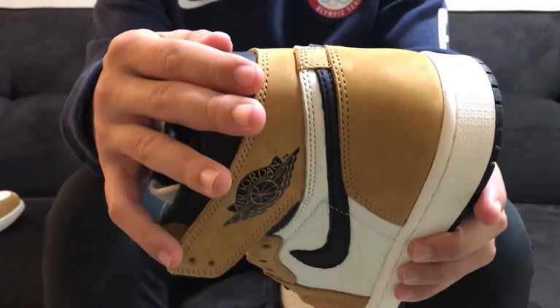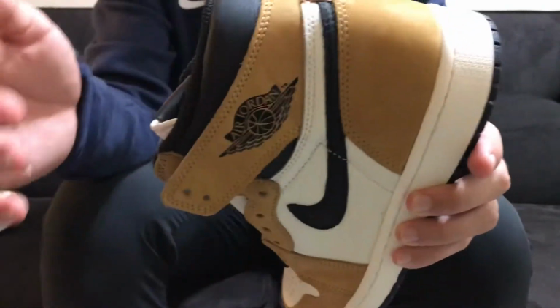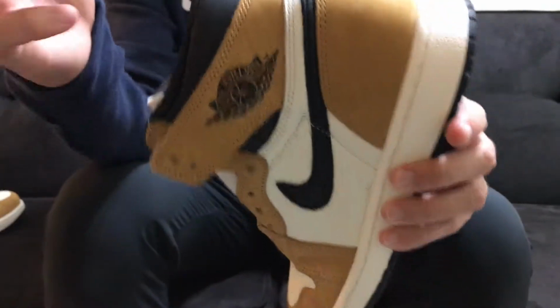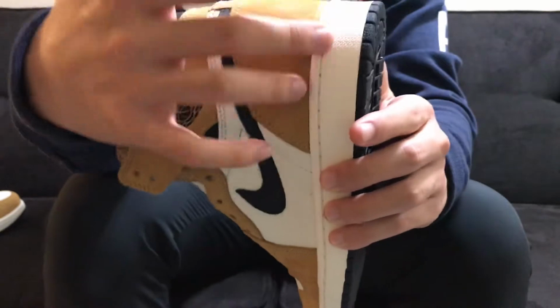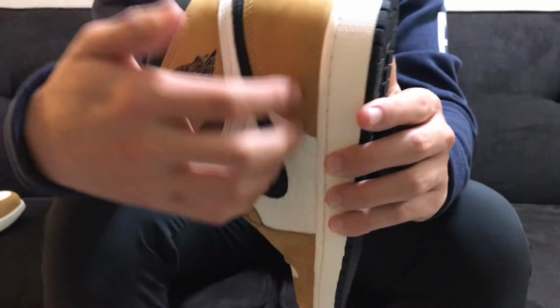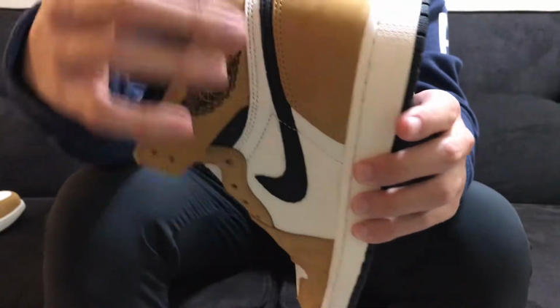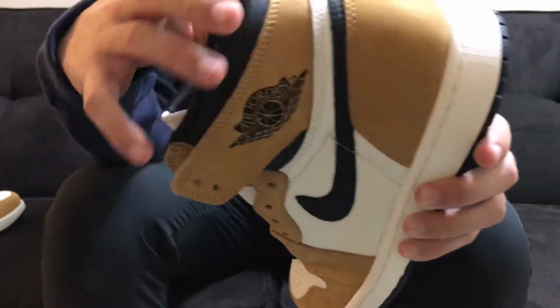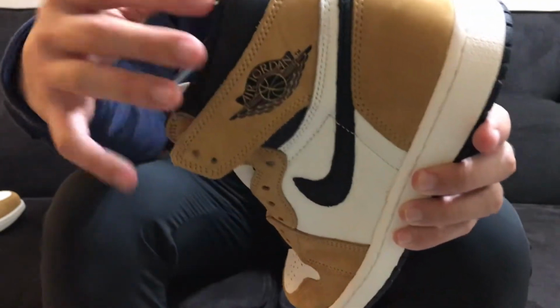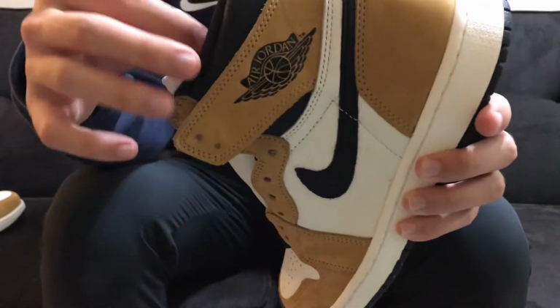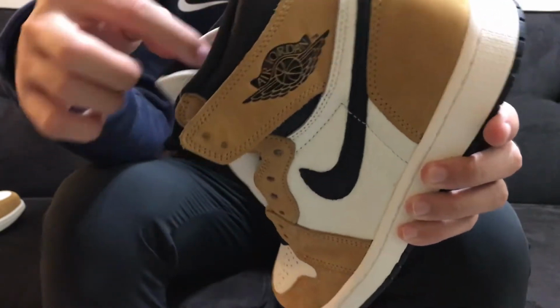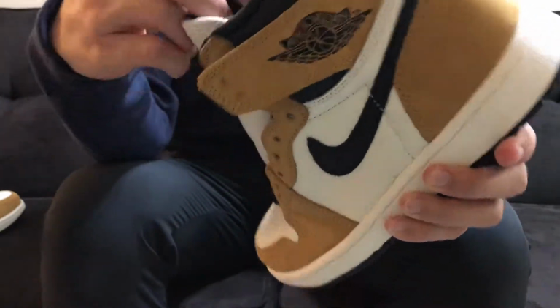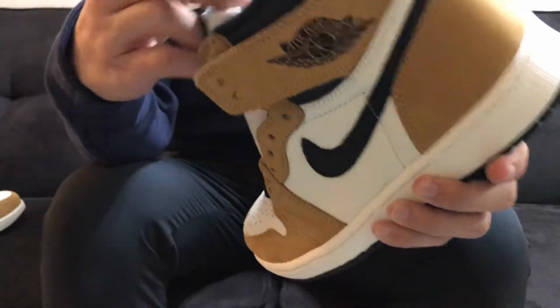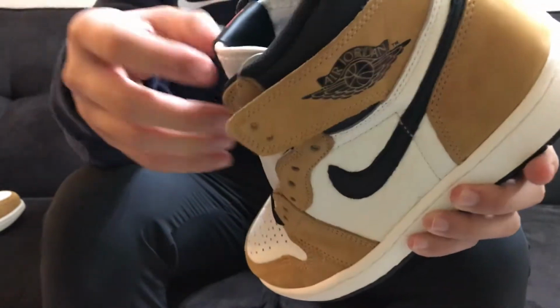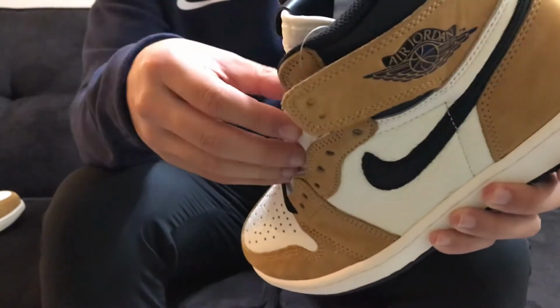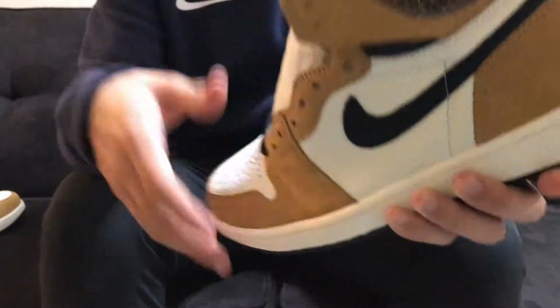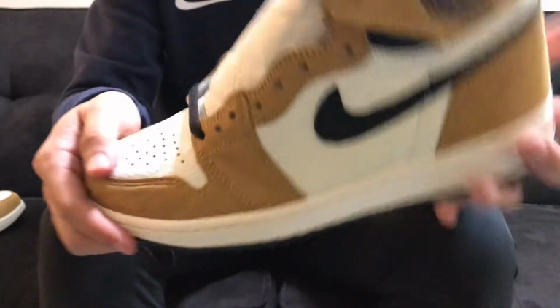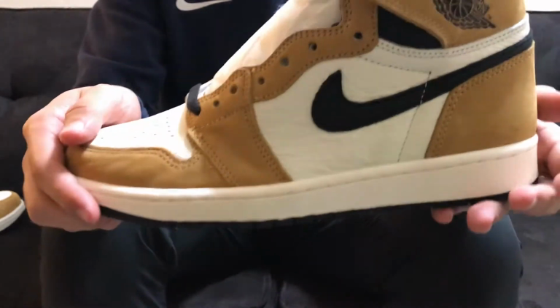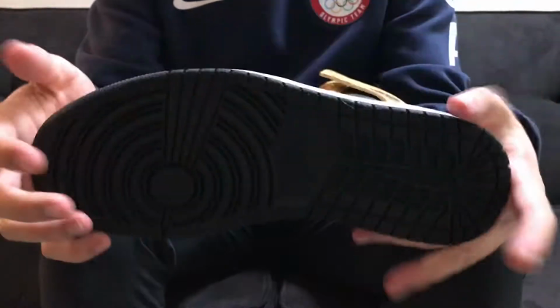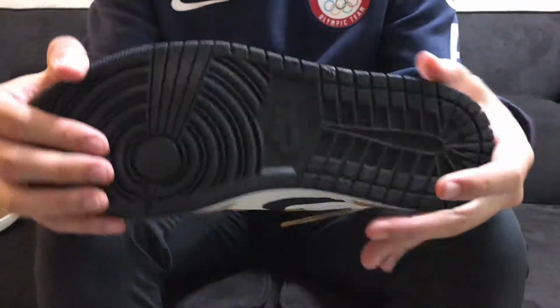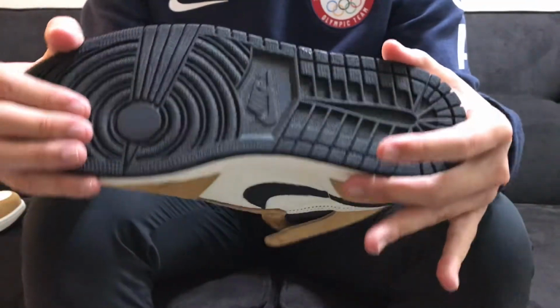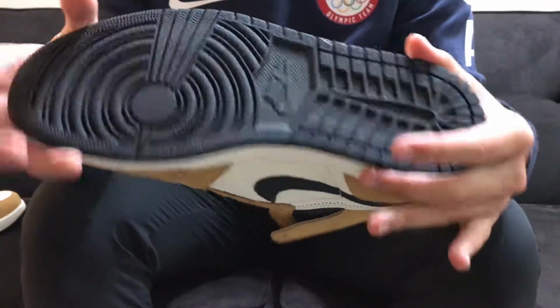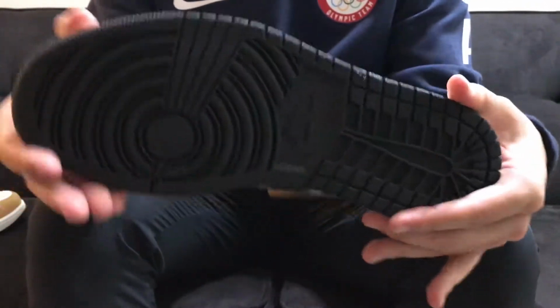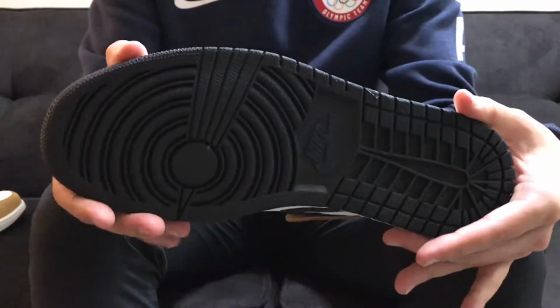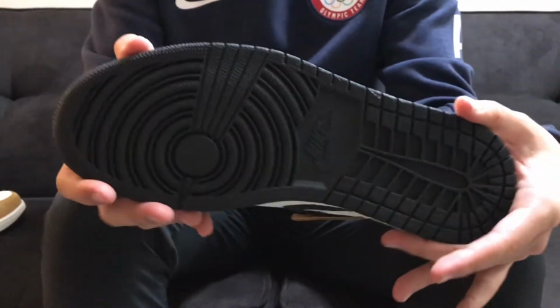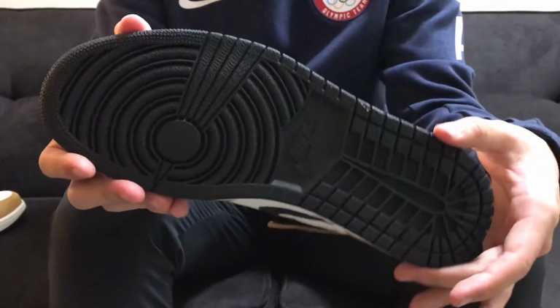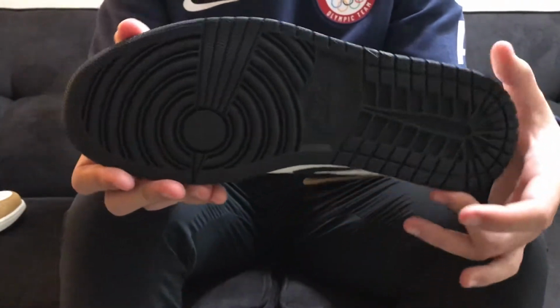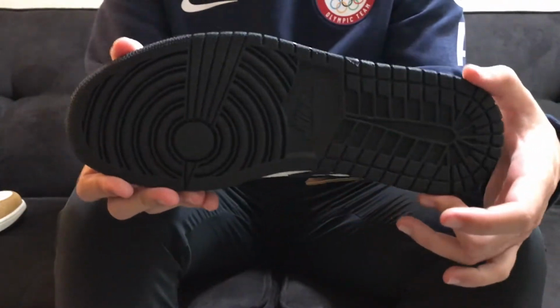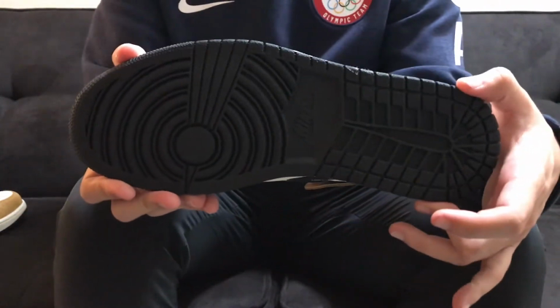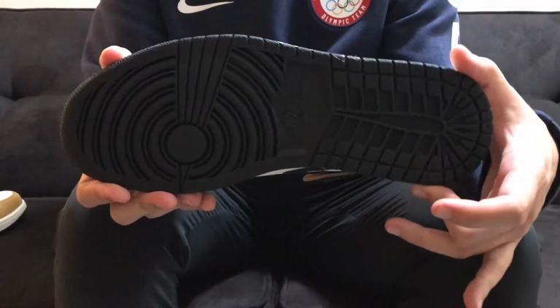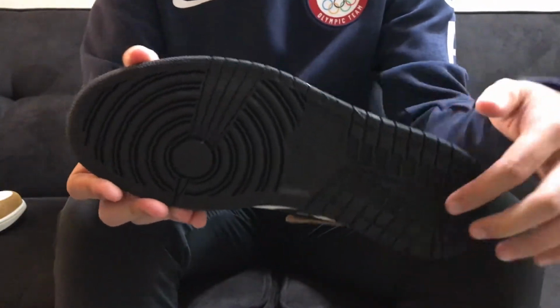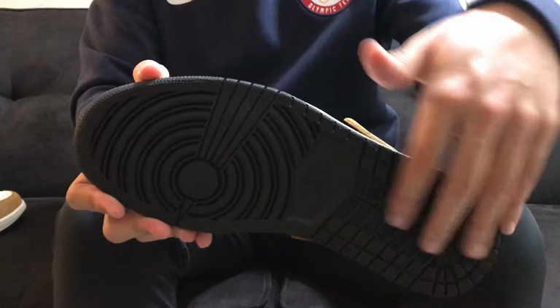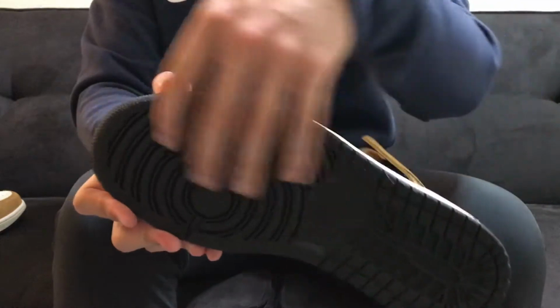I think they're super high quality. I wish they were leather panels instead of the new buck but I think the new buck is just as good. Moving to the bottom, you do have your standard Nike Air Jordan 1 outsole in all black.